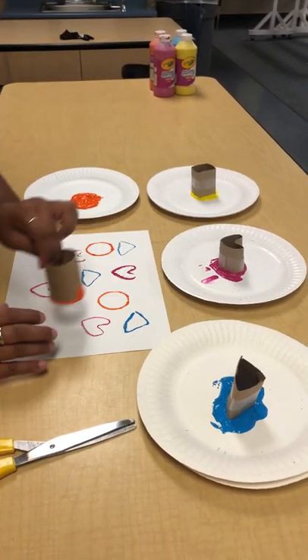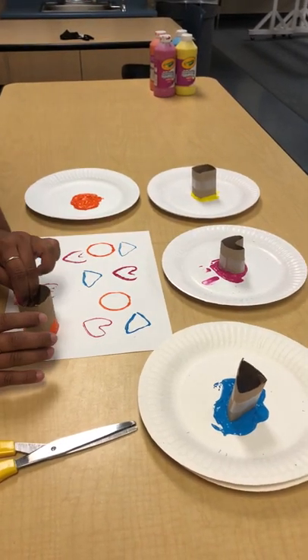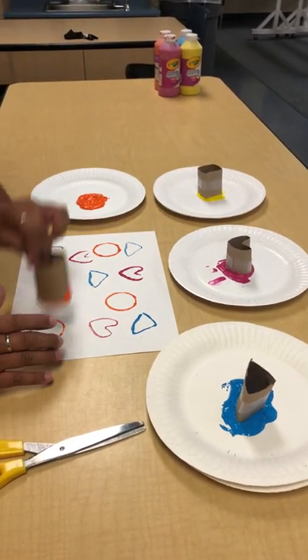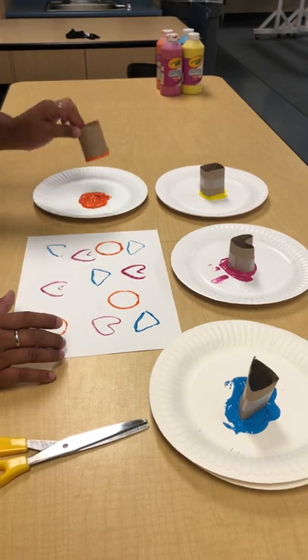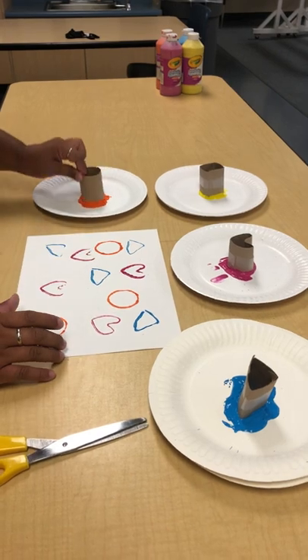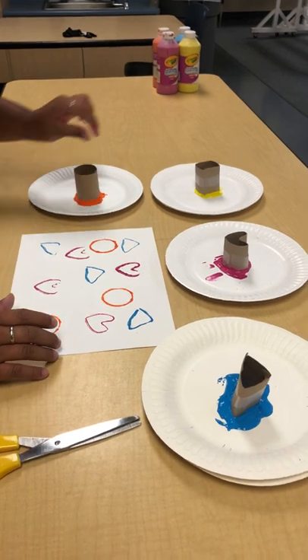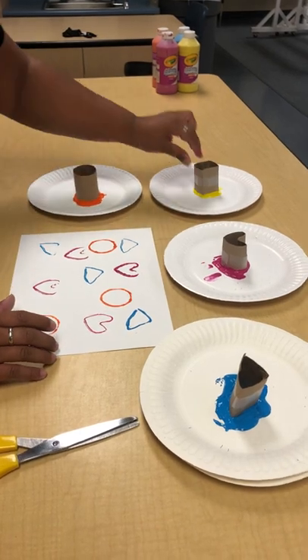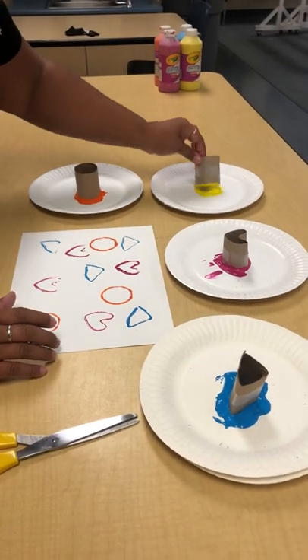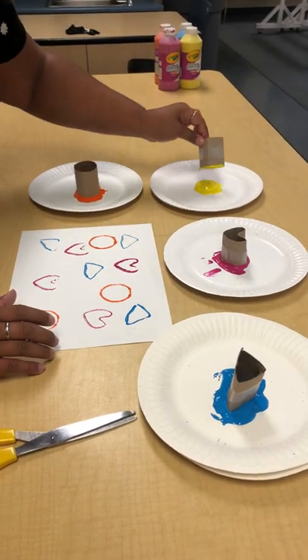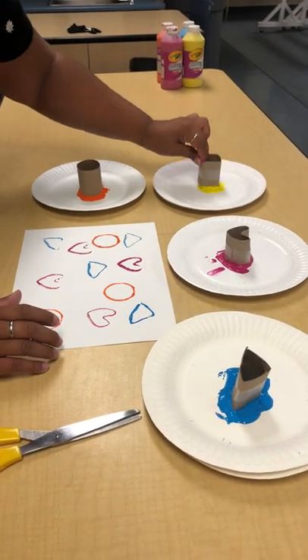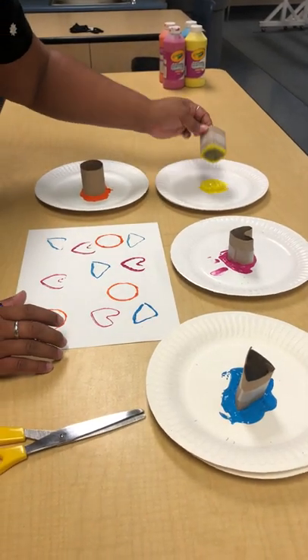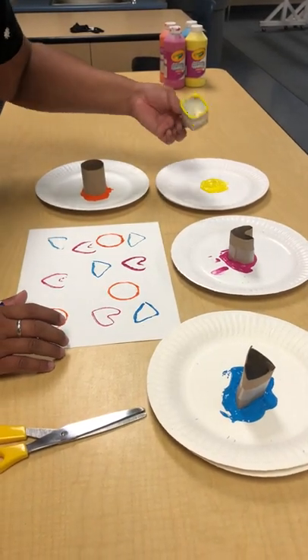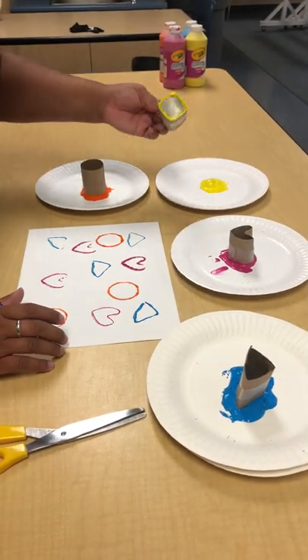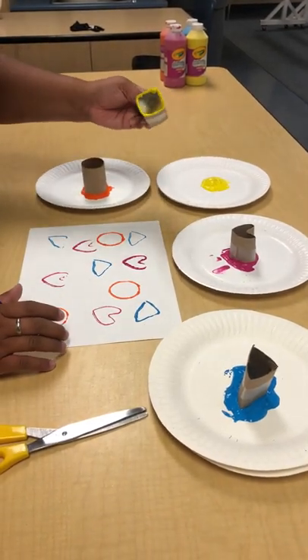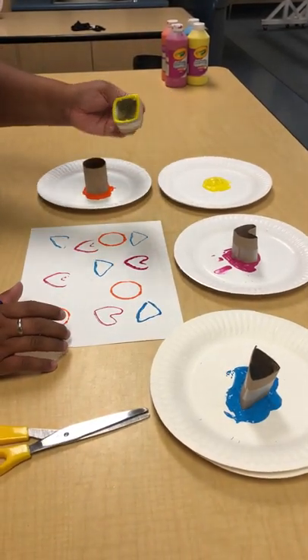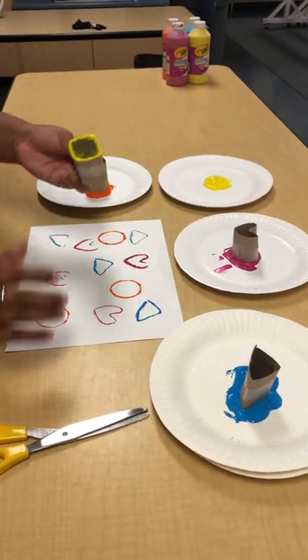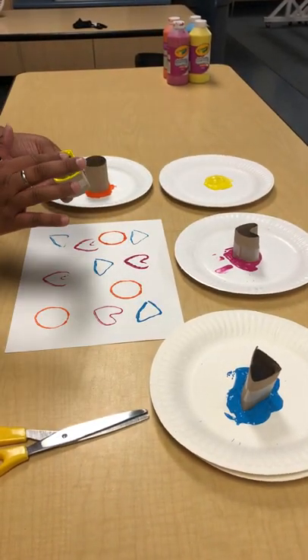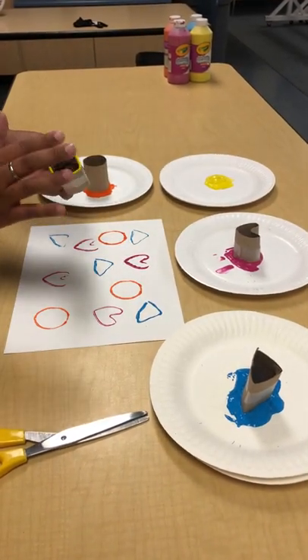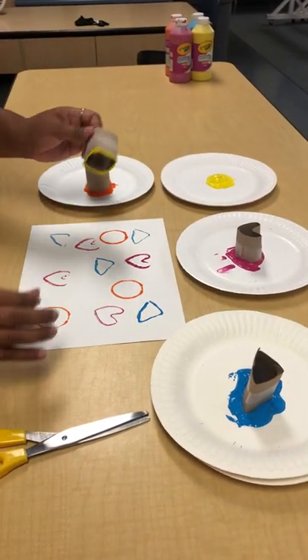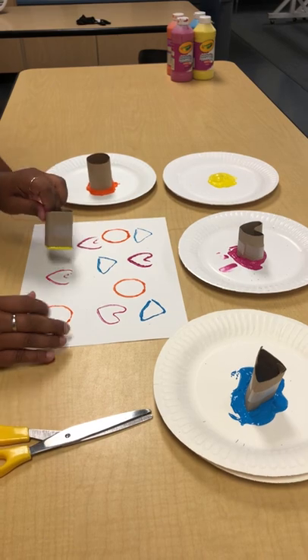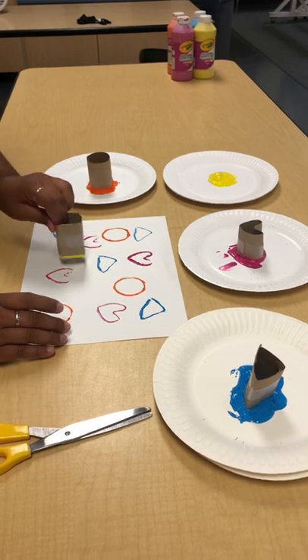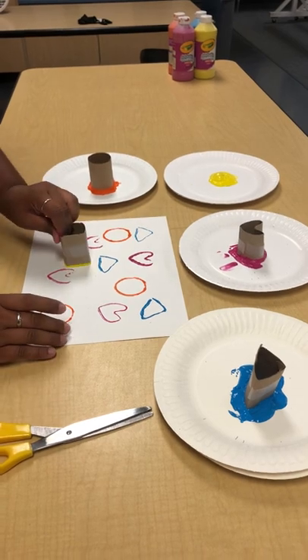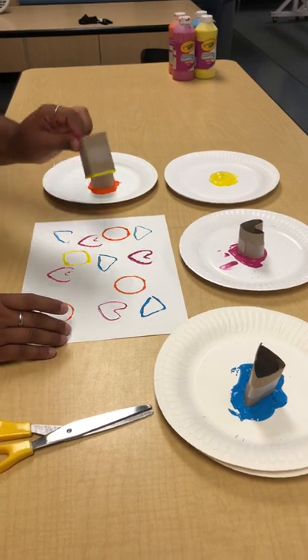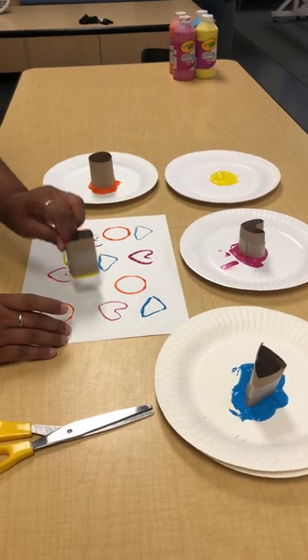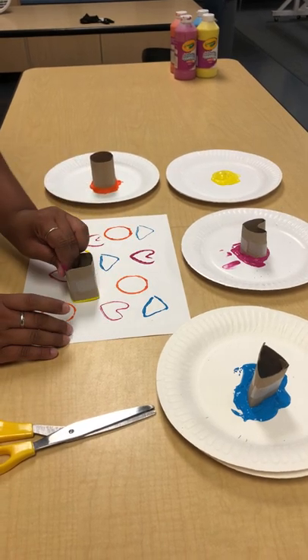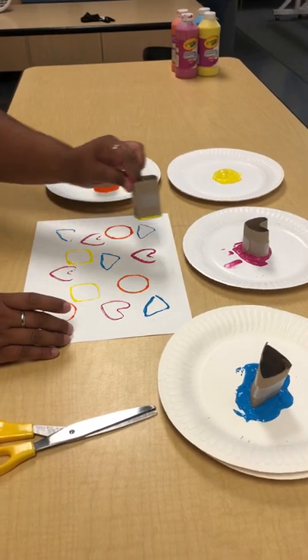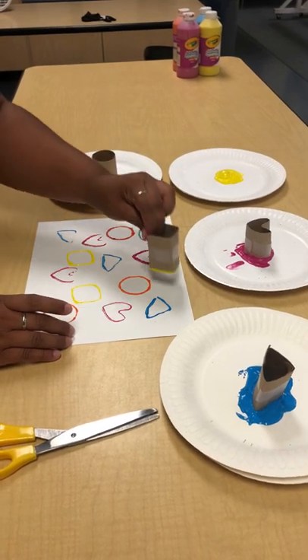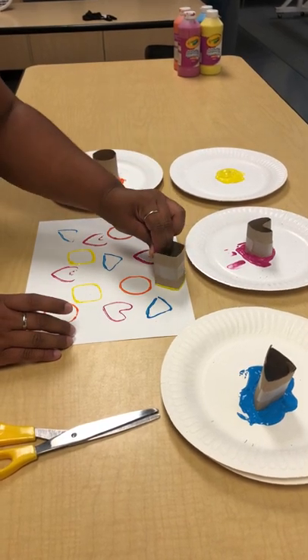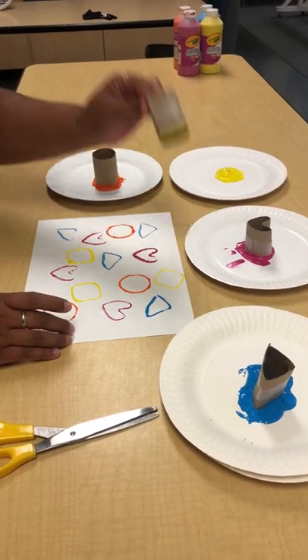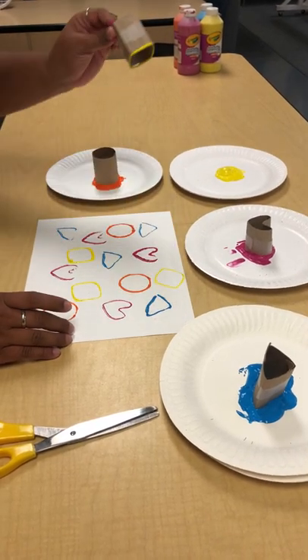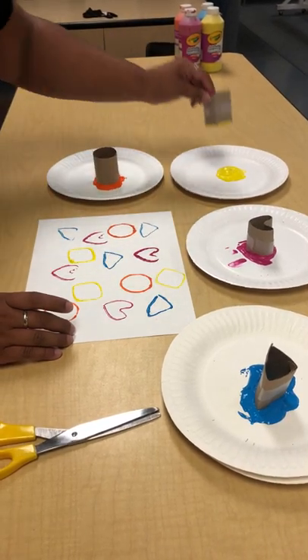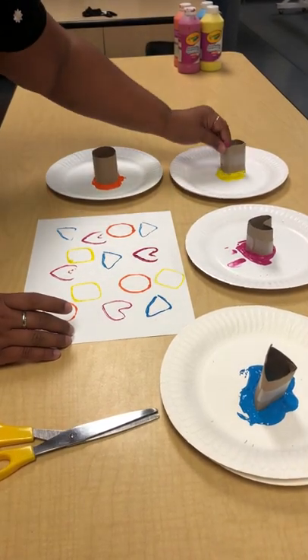You'll just keep stamping until they fill the paper, and if they want to keep doing more, they can keep doing more — it's up to them, because this is art, not a craft.